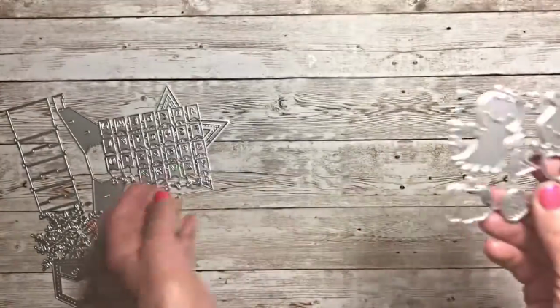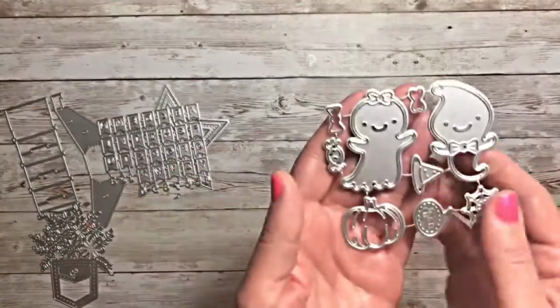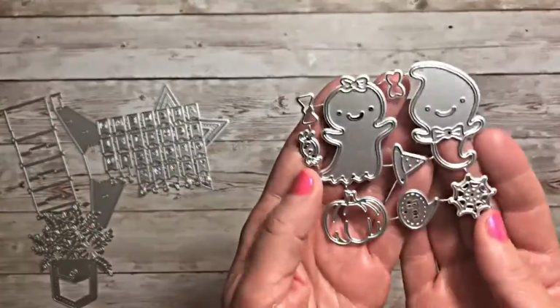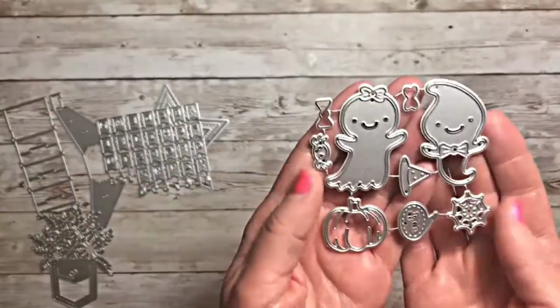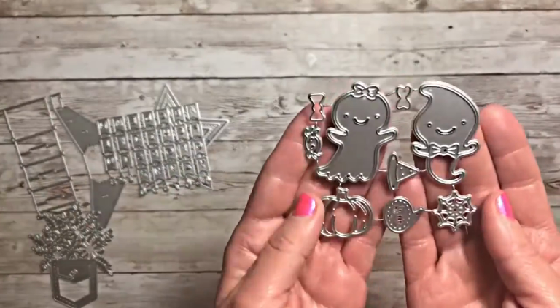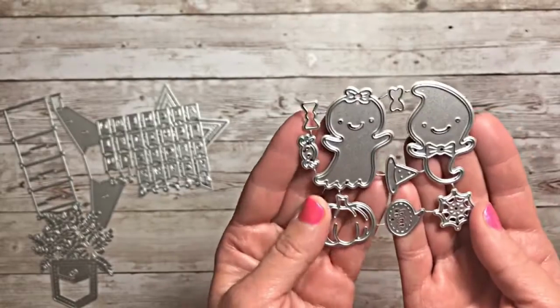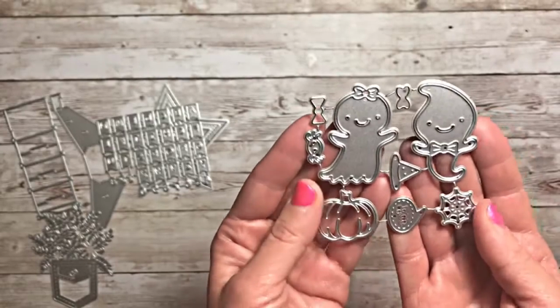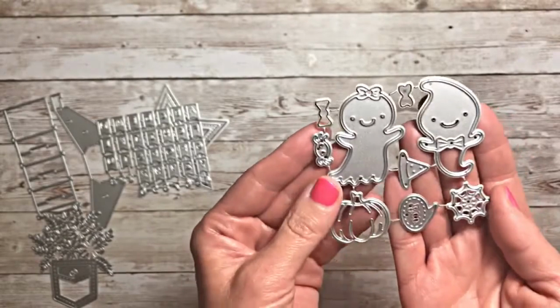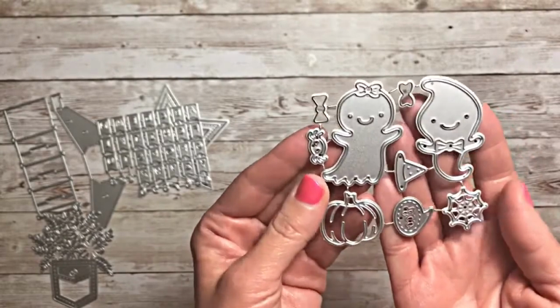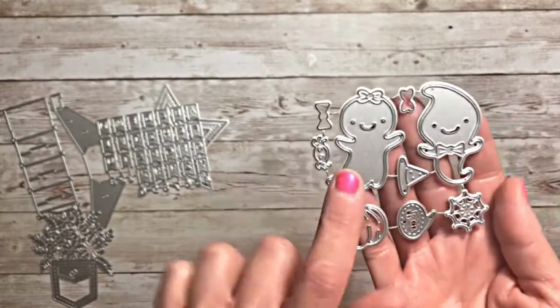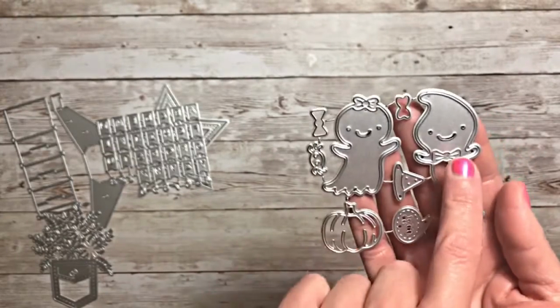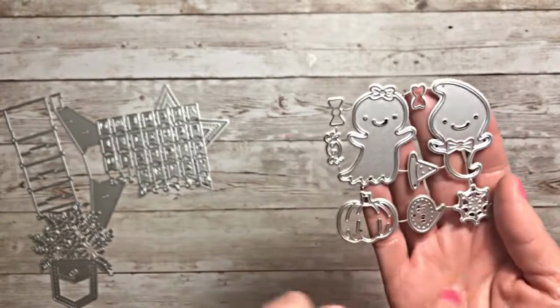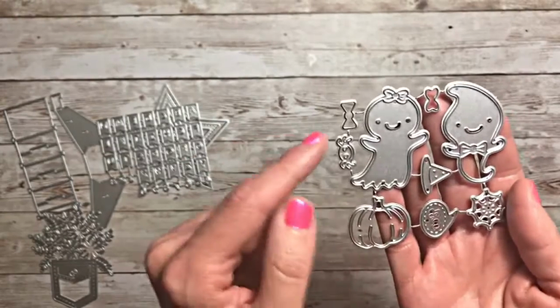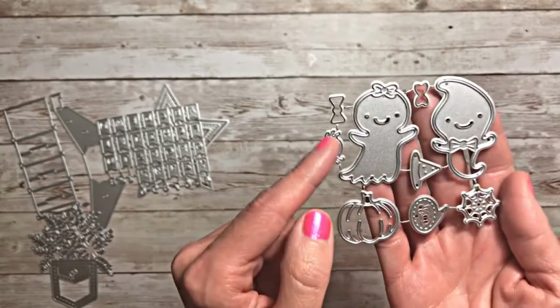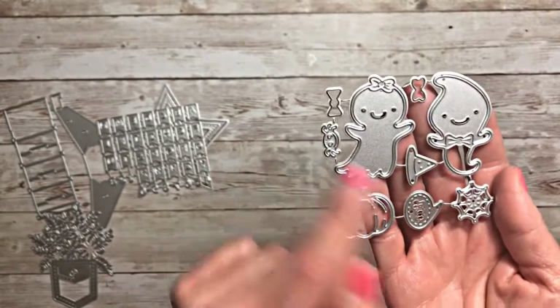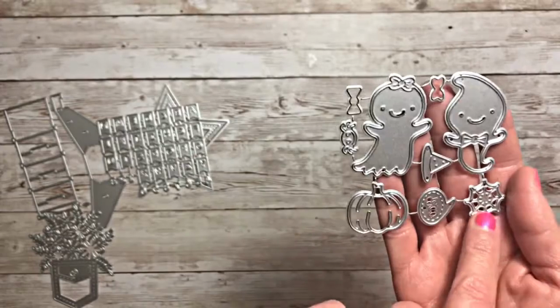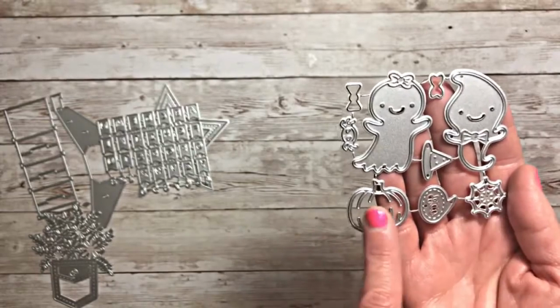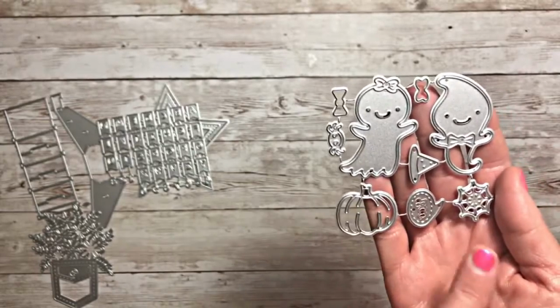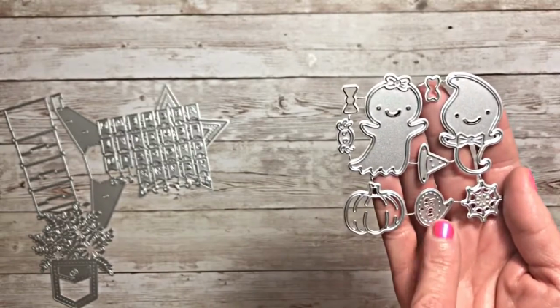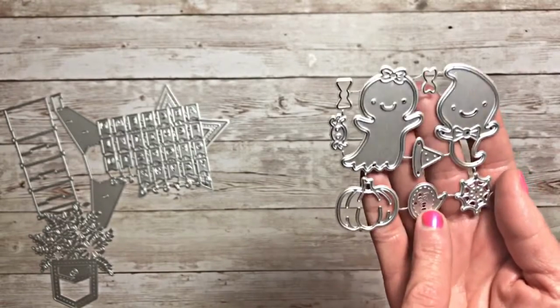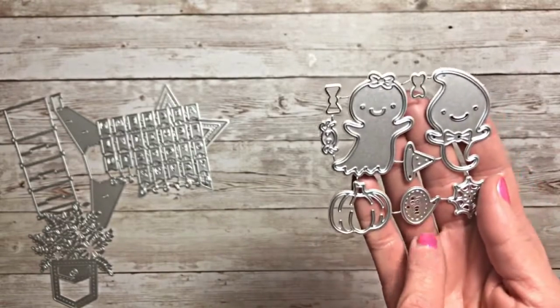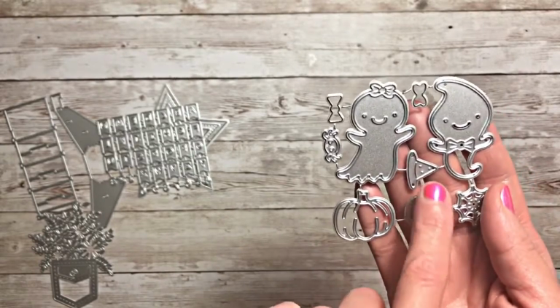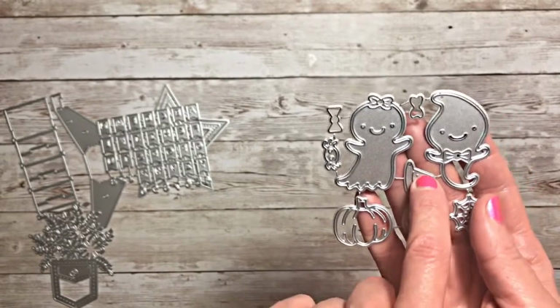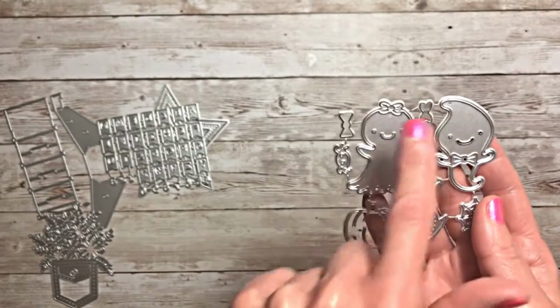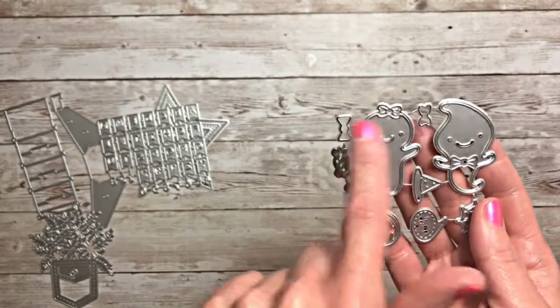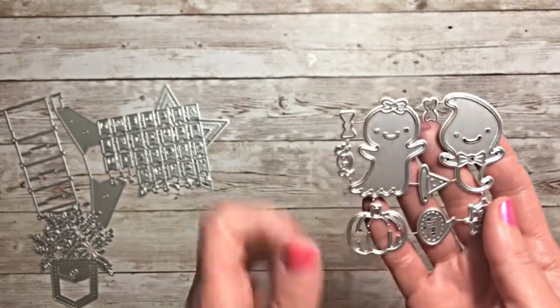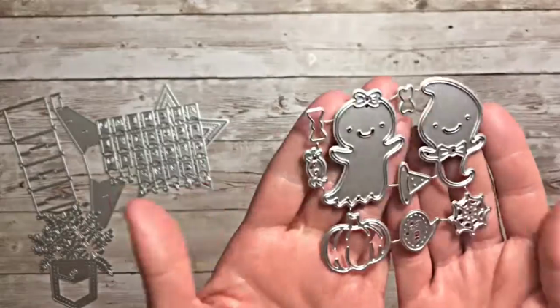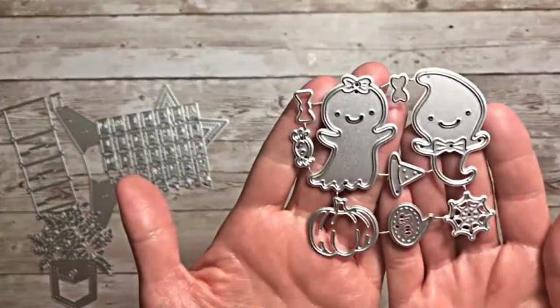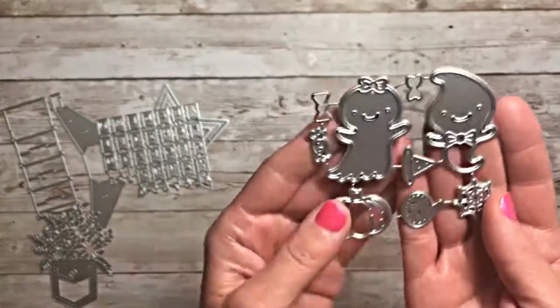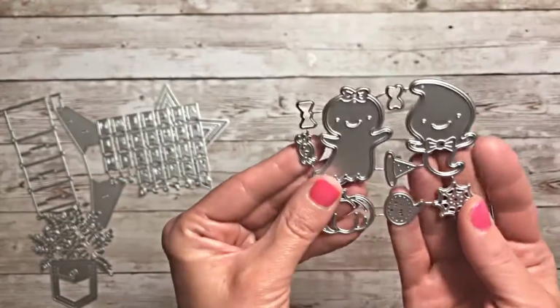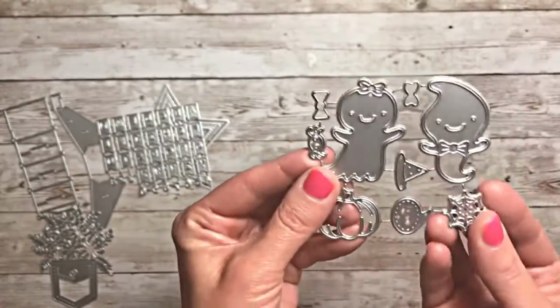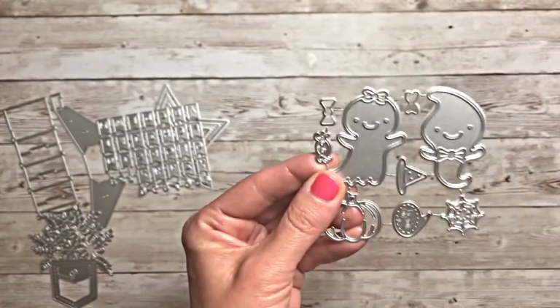One of my favorites is this Halloween die set with the little ghosties, spider, spiderweb, pumpkin, a little word bubble, a little hat, and some bows. So I think that will be fun to play with.